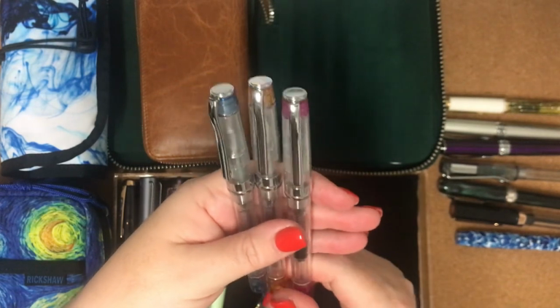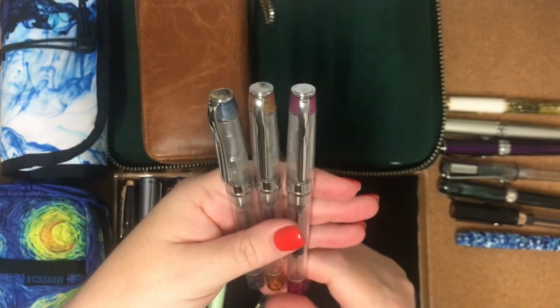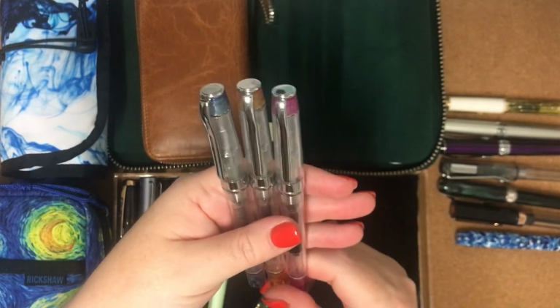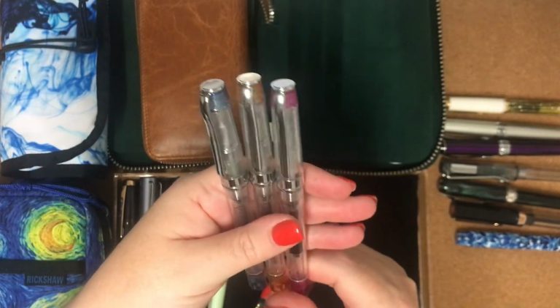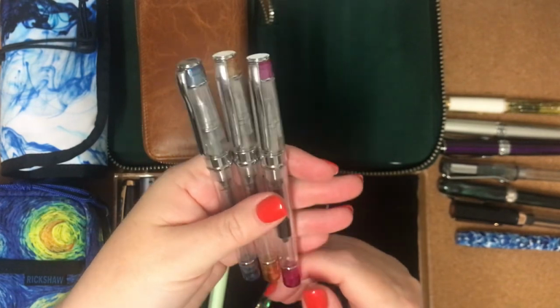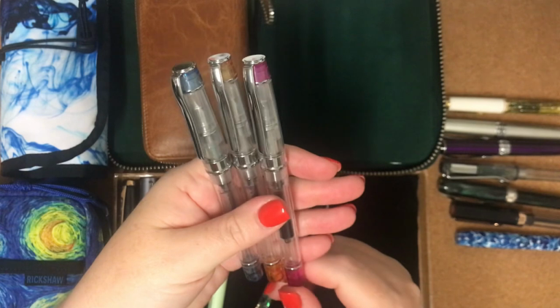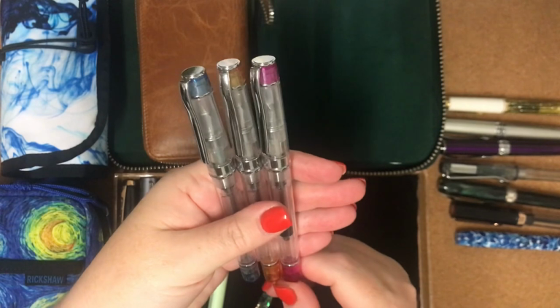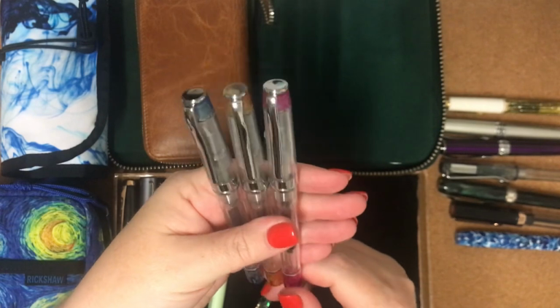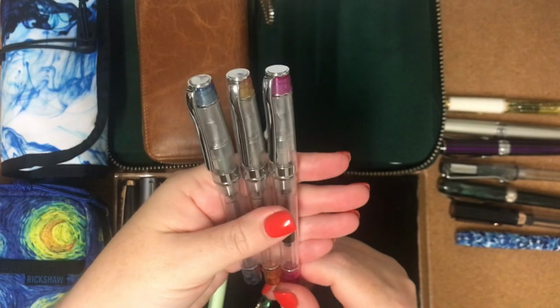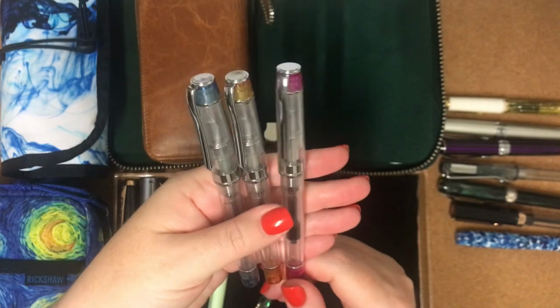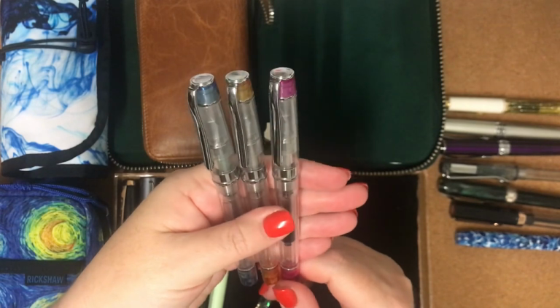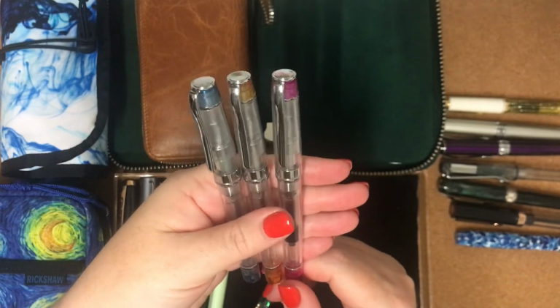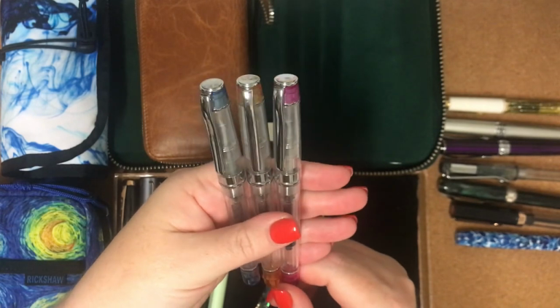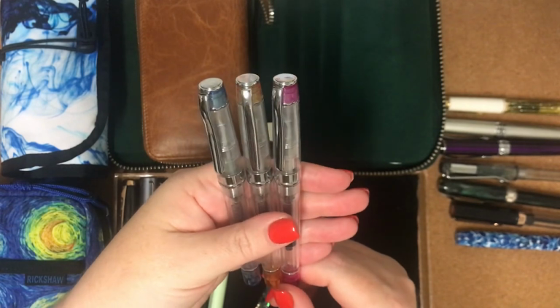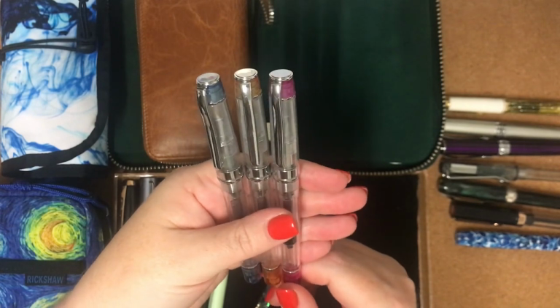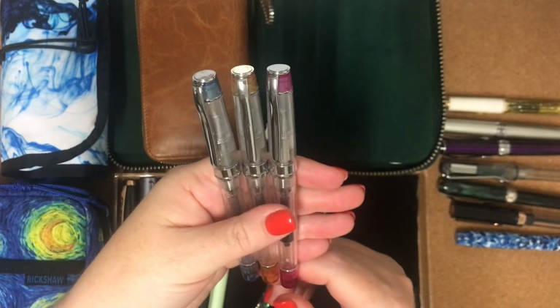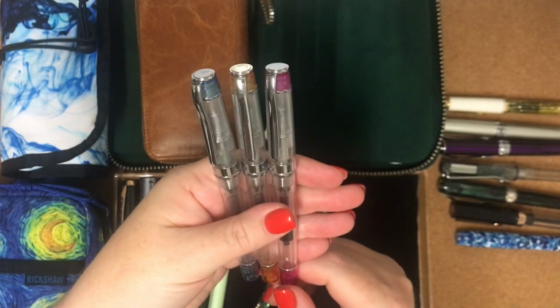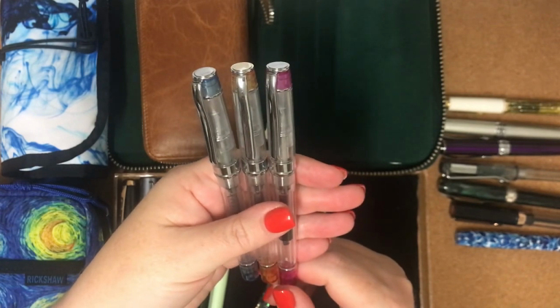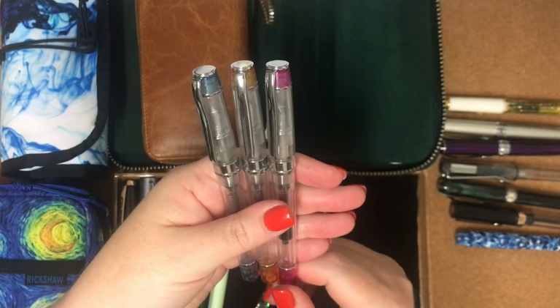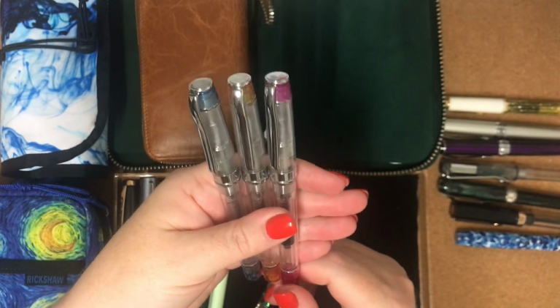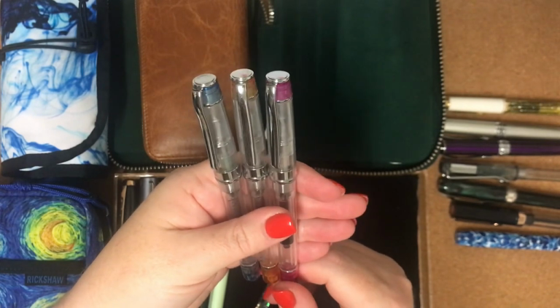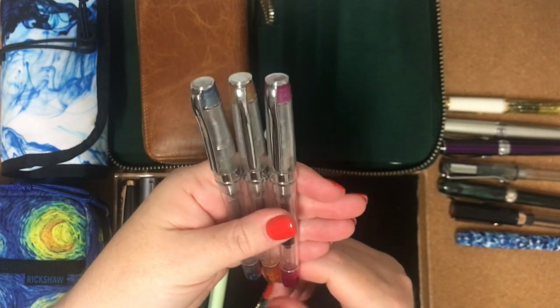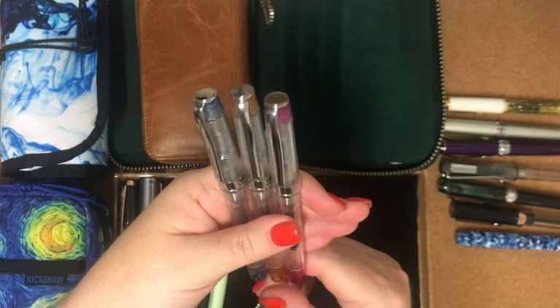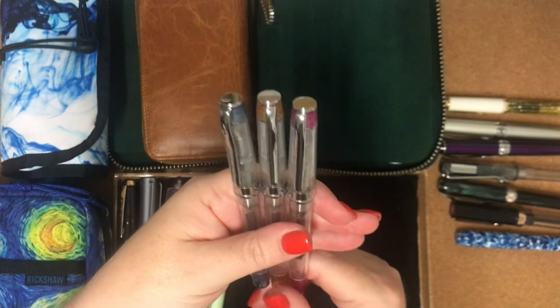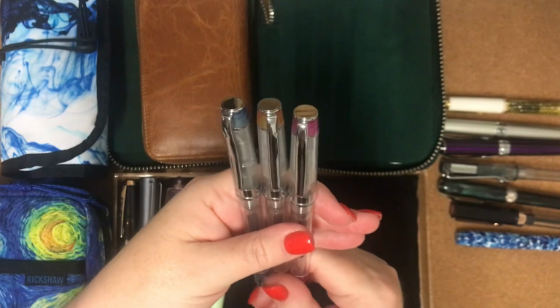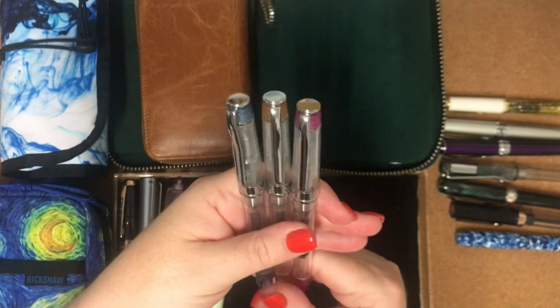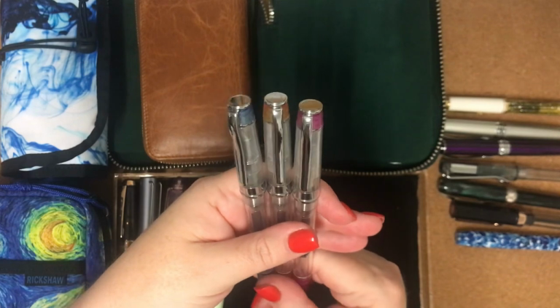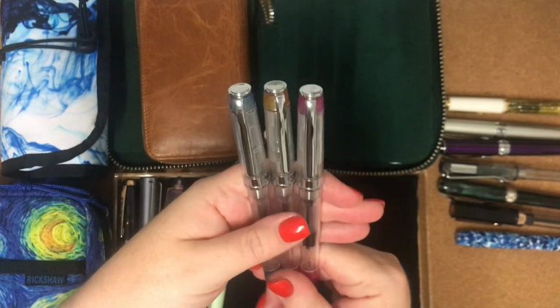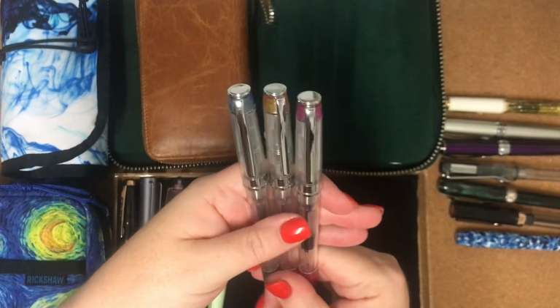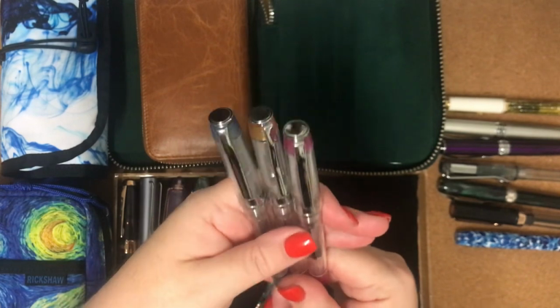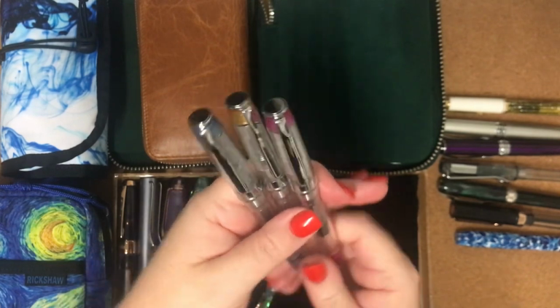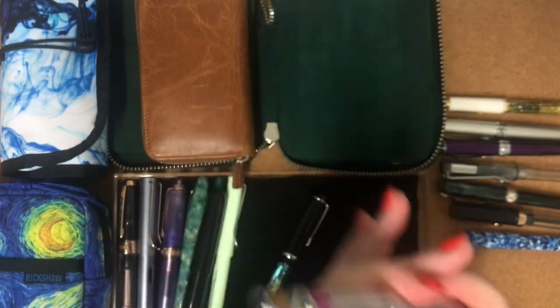I was quite surprised — each pen worked out to be about $7.50 Australian, which is really, really good value. And they're great little writers.